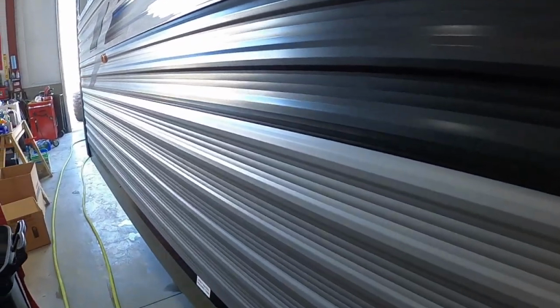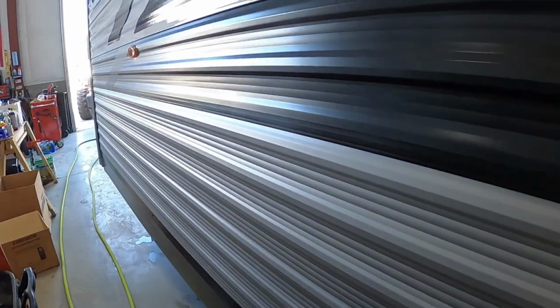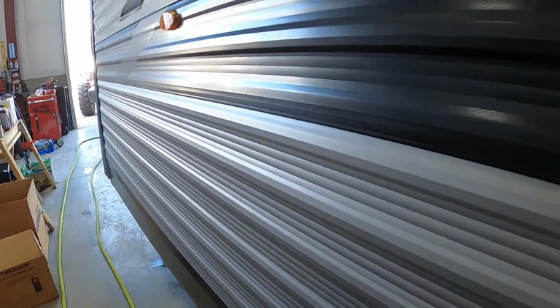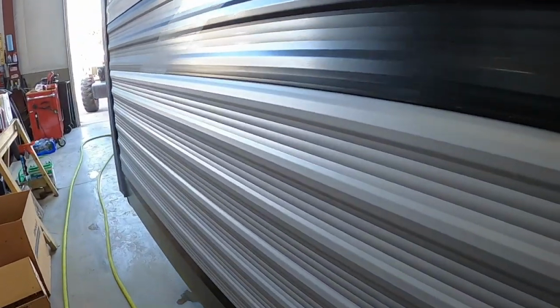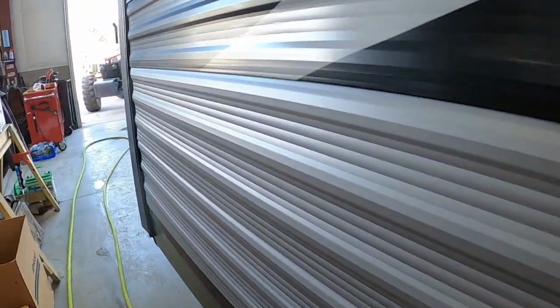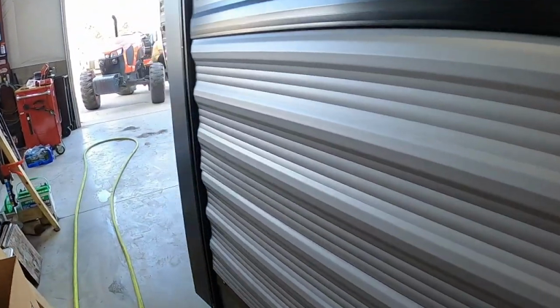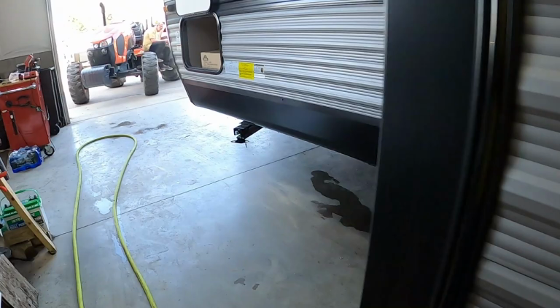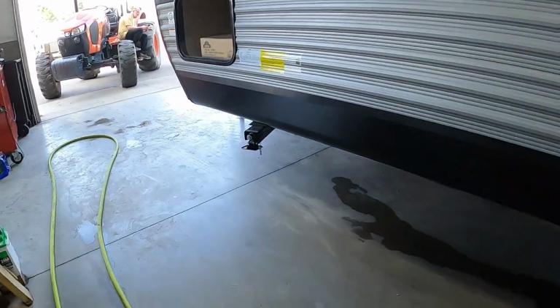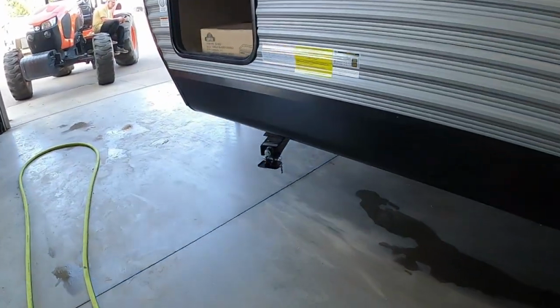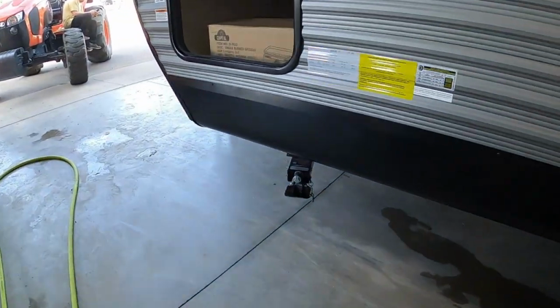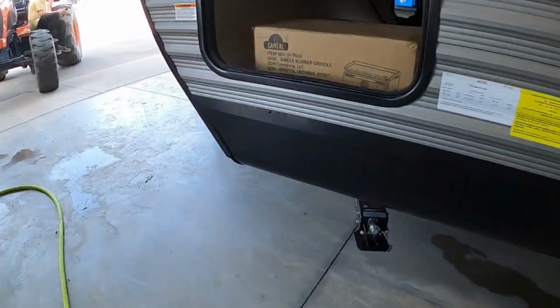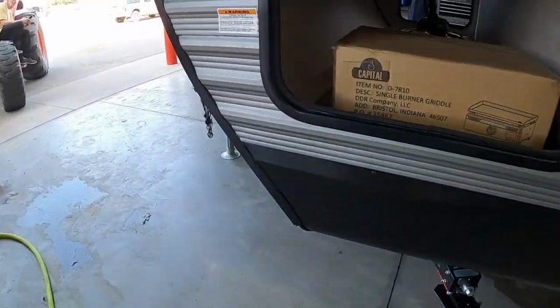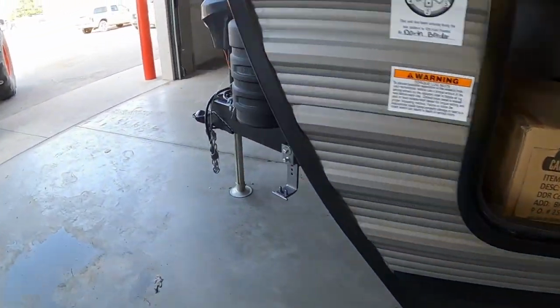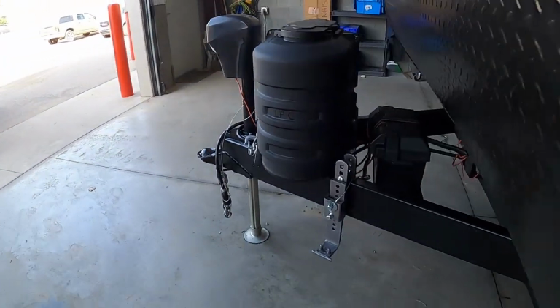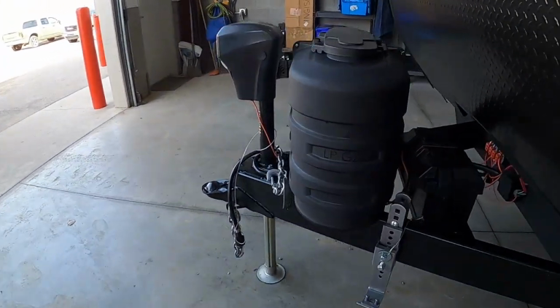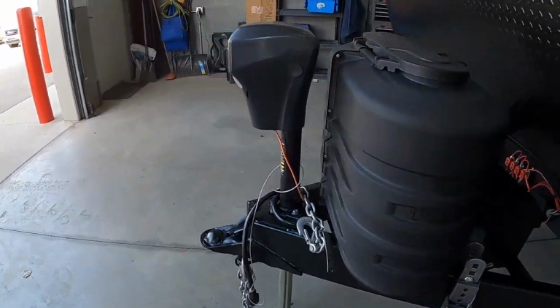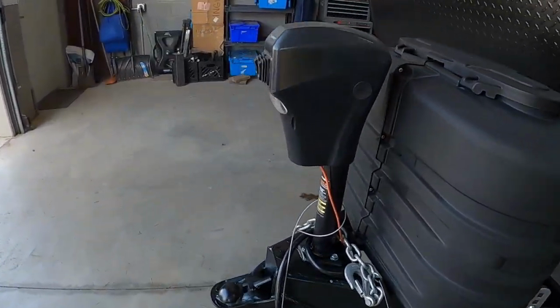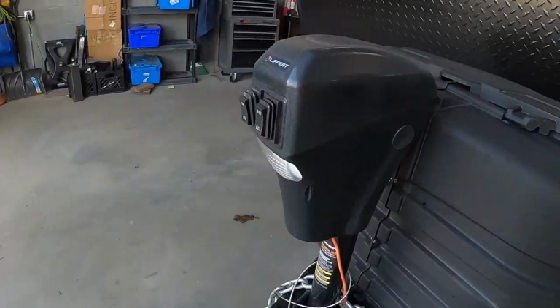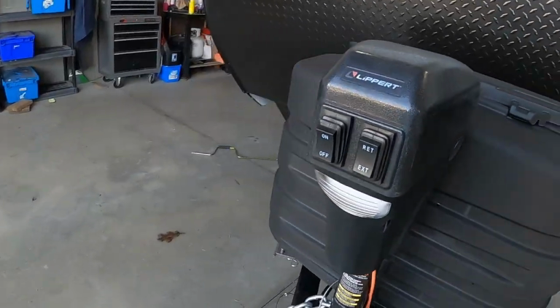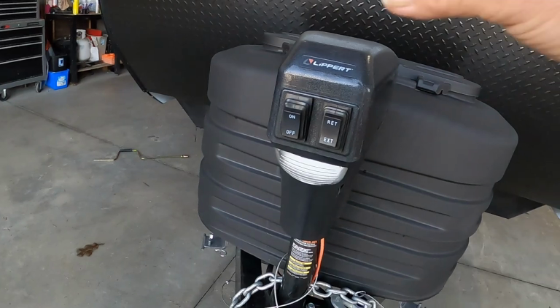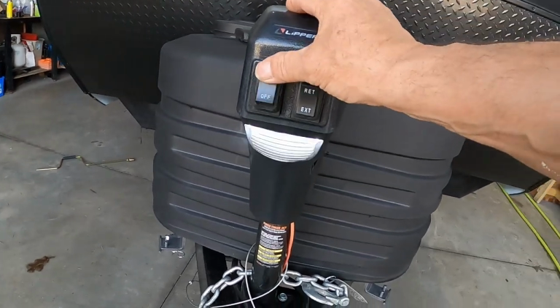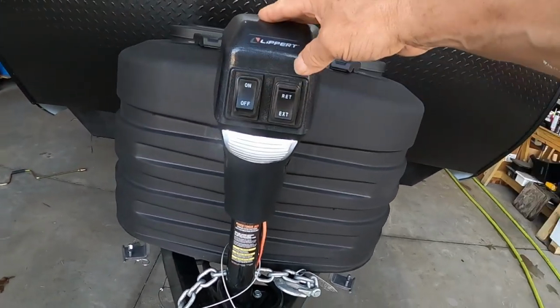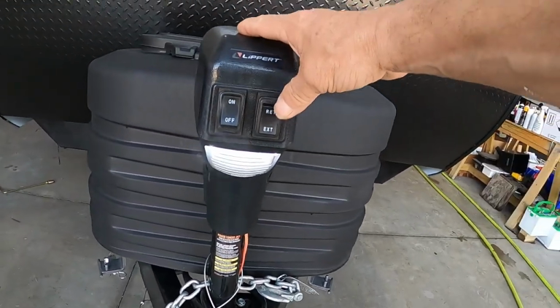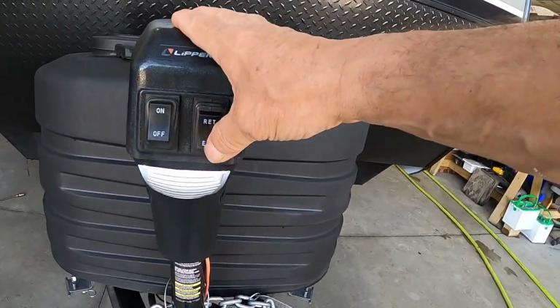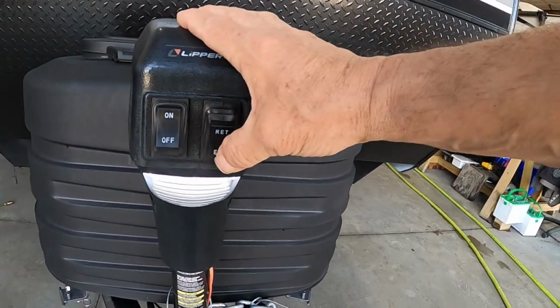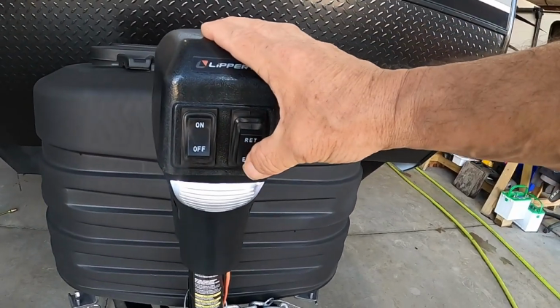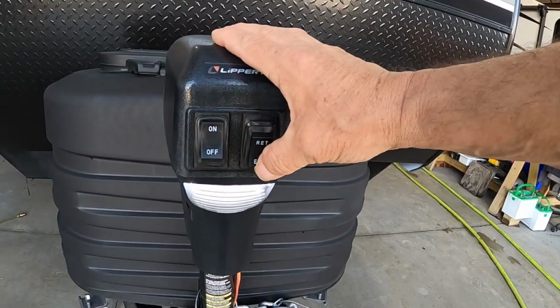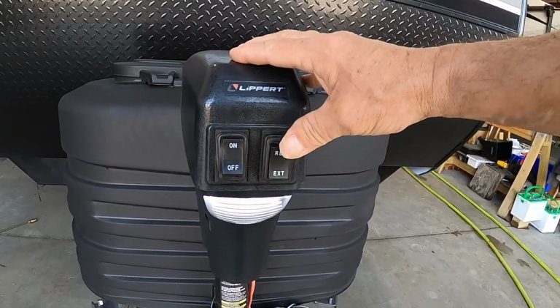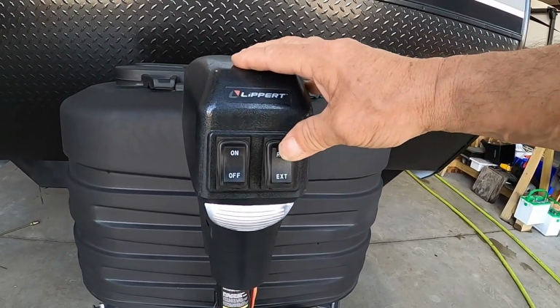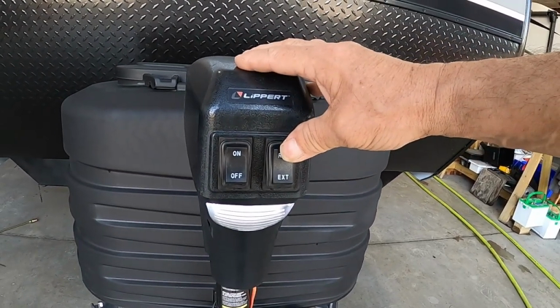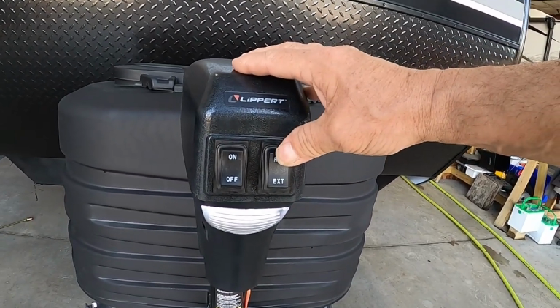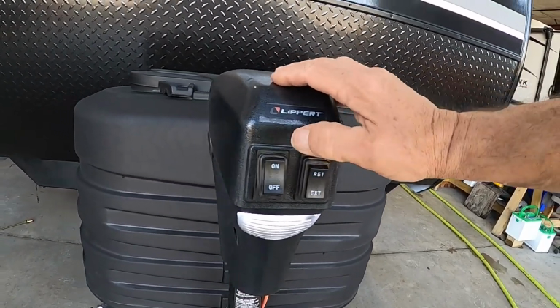Once you arrive and unhook your hitch, the first thing we're going to do is level our unit. It comes with a power tongue jack. There's a night docking light should you arrive at night — simply extend or retract to get this up and down.